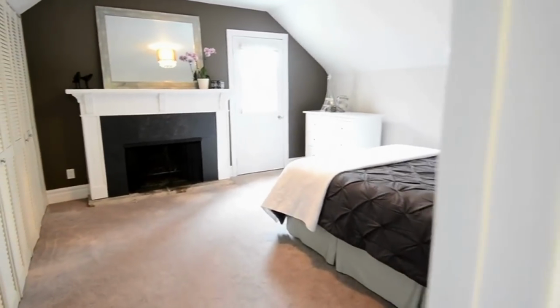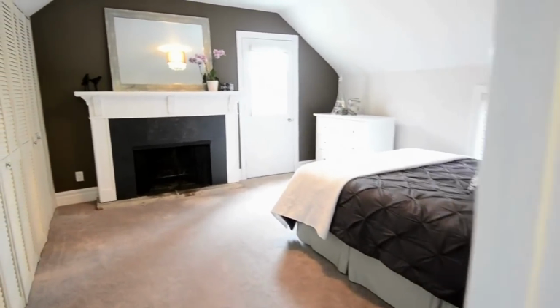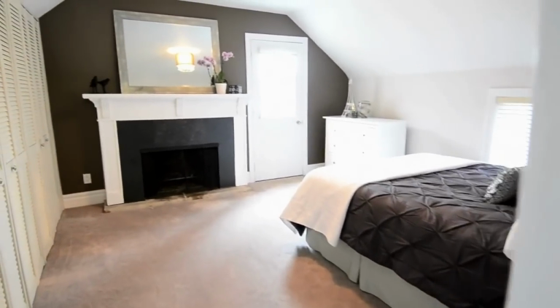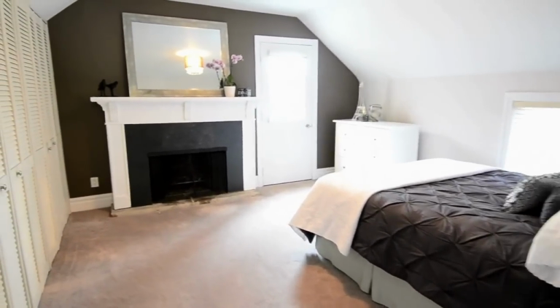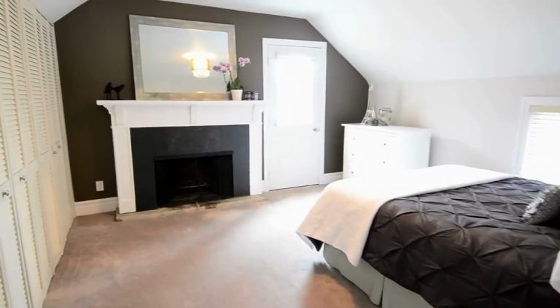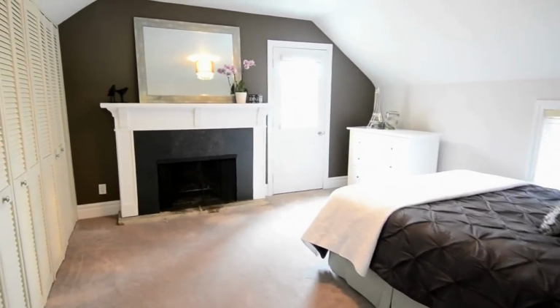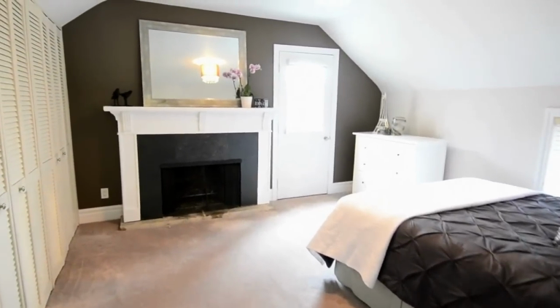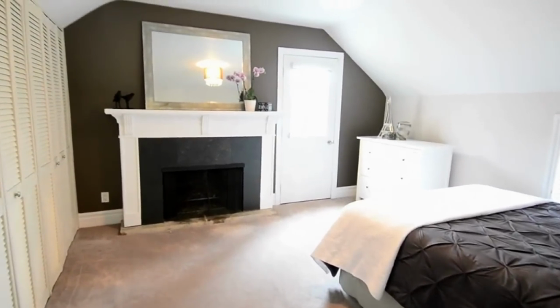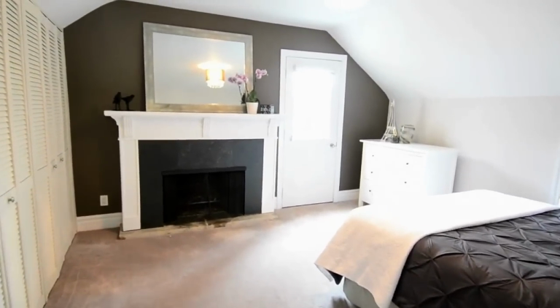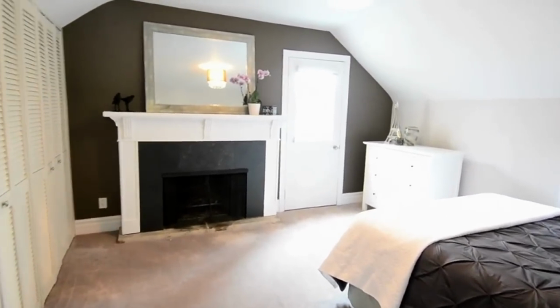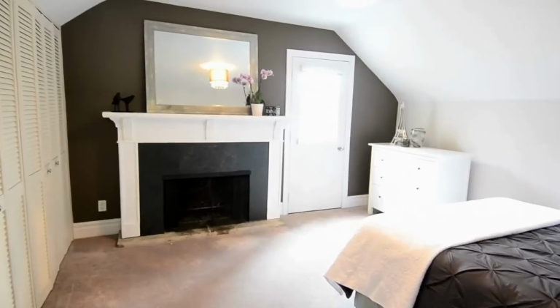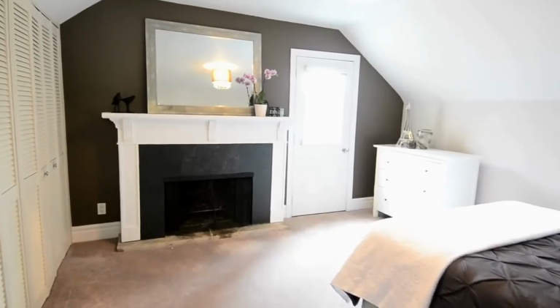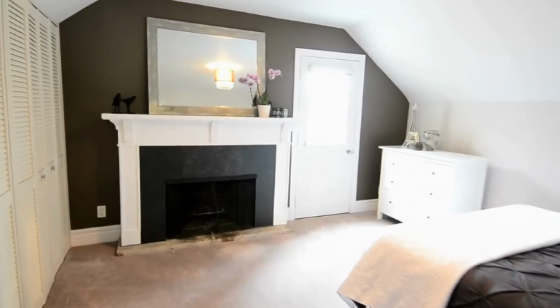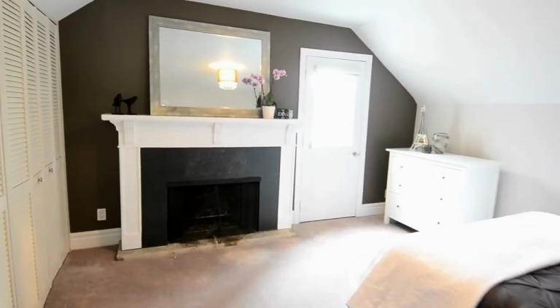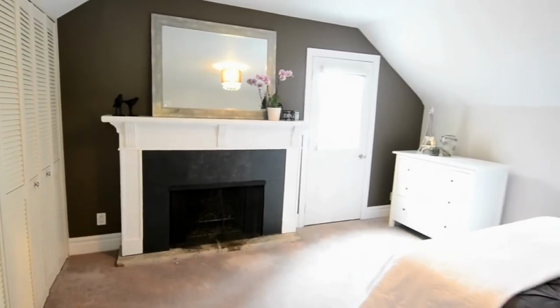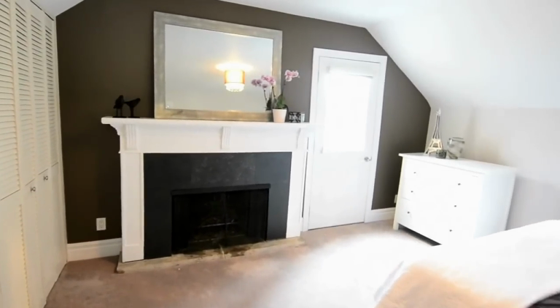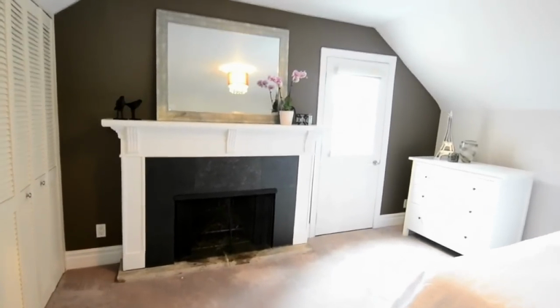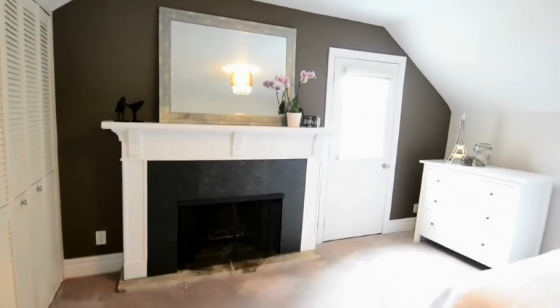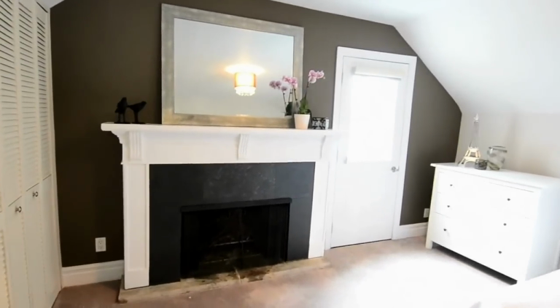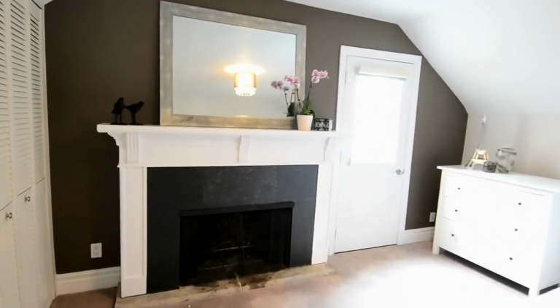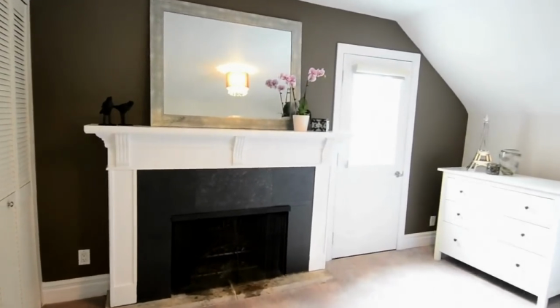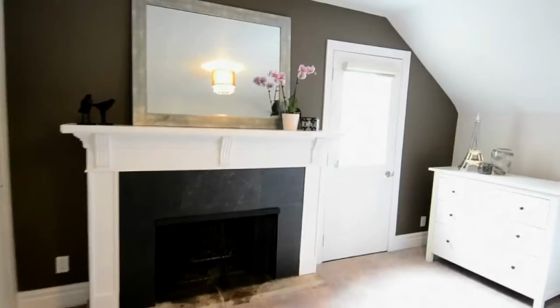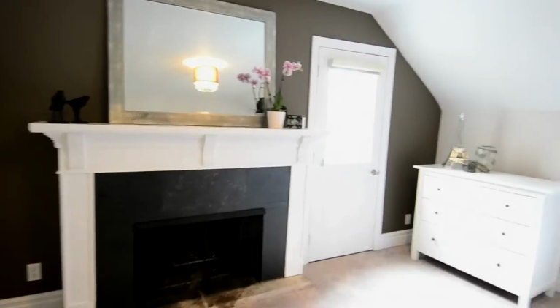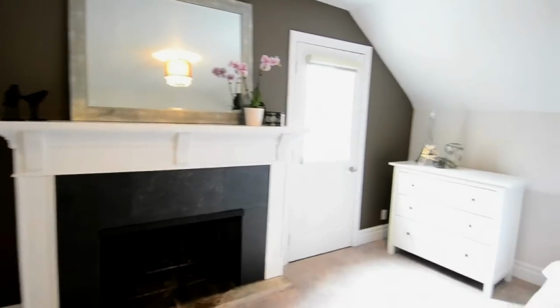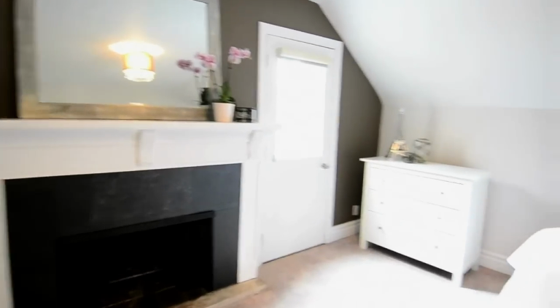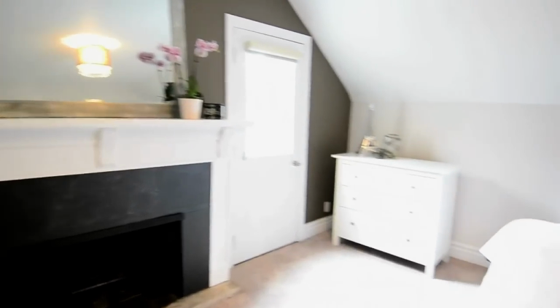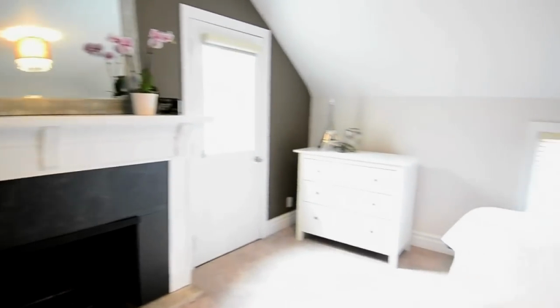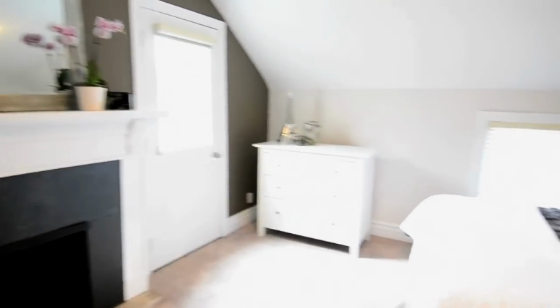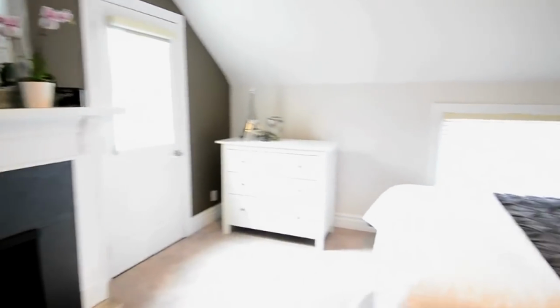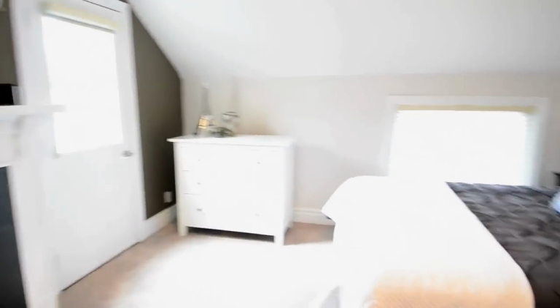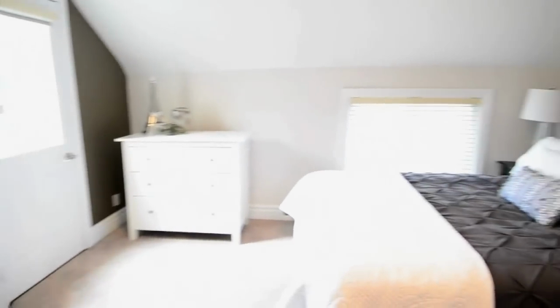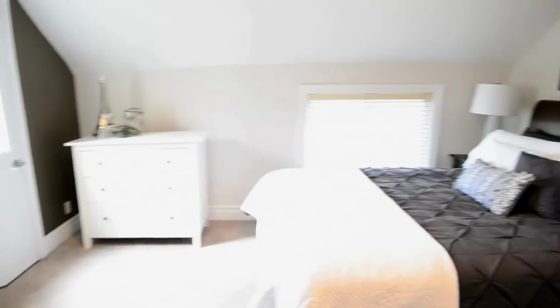The master bedroom has generous closet space, its own fireplace, and there's a walkout to an outdoor balcony.